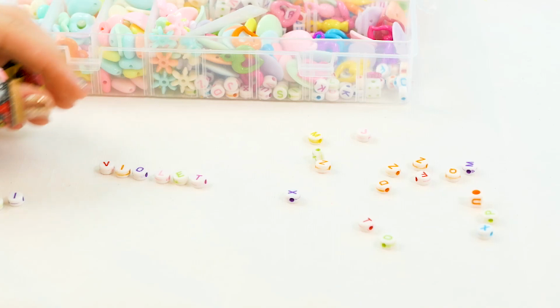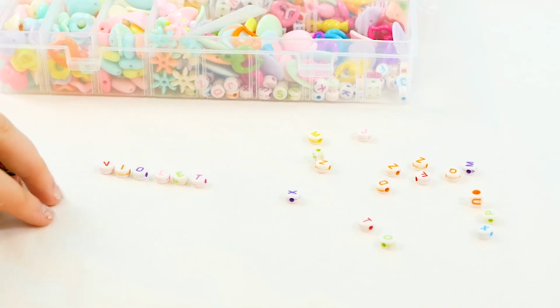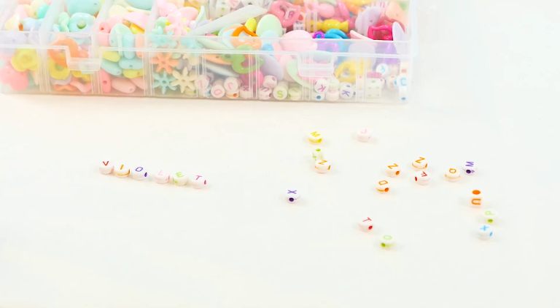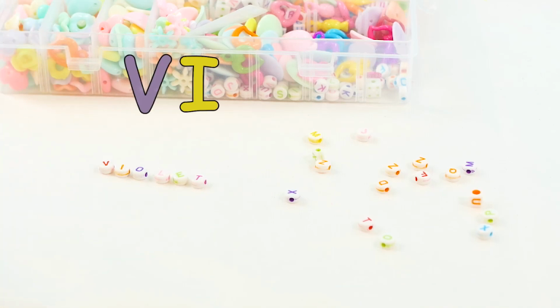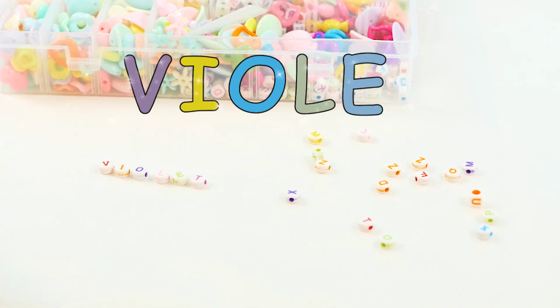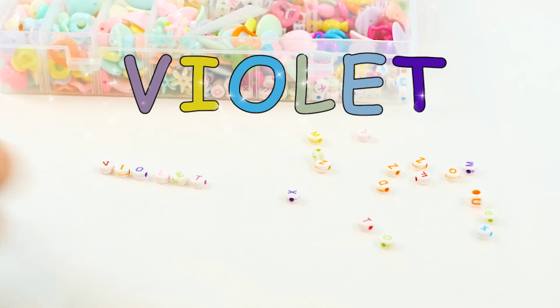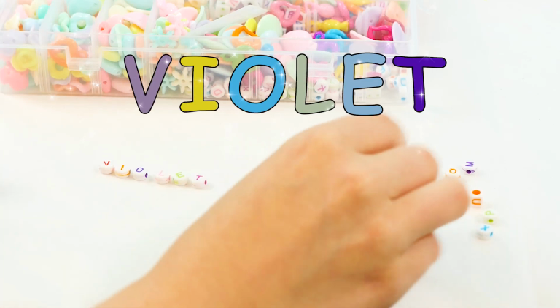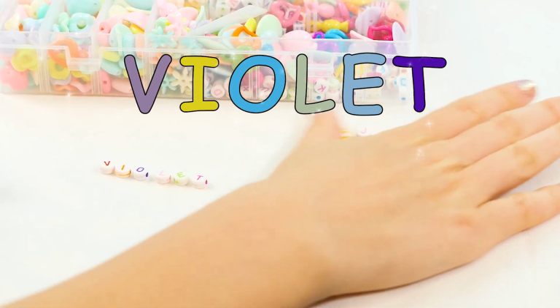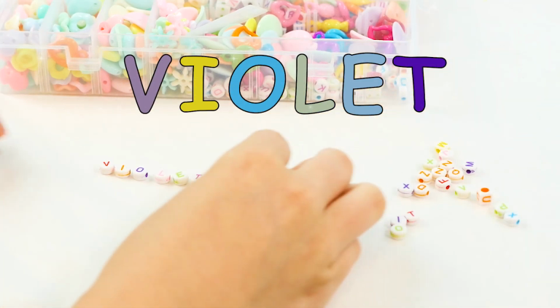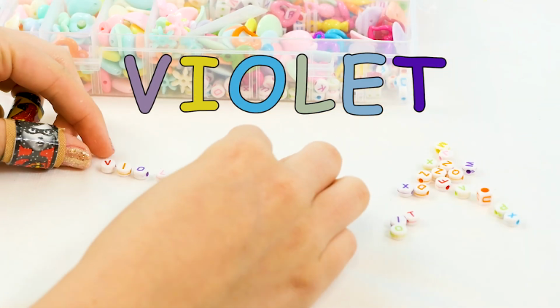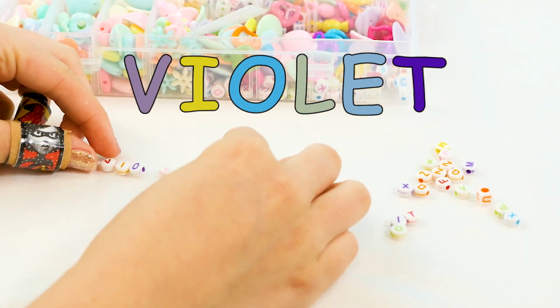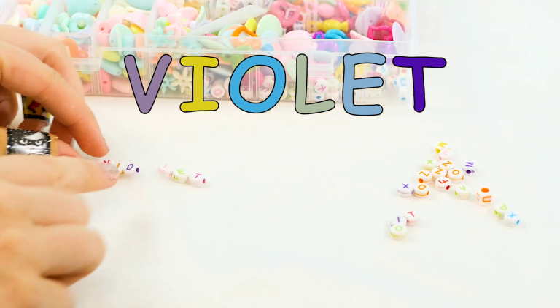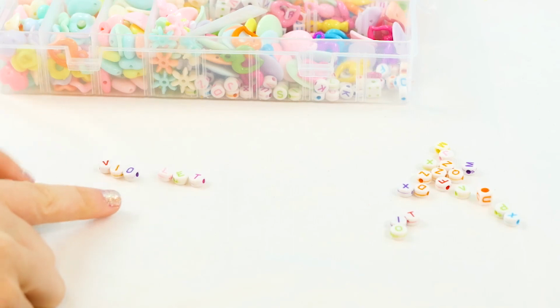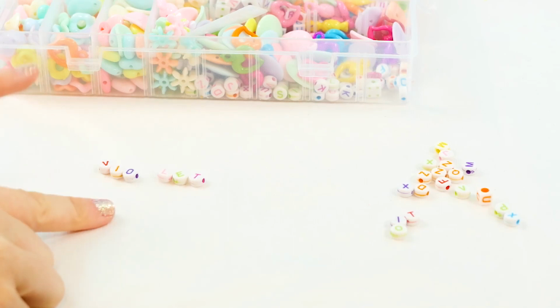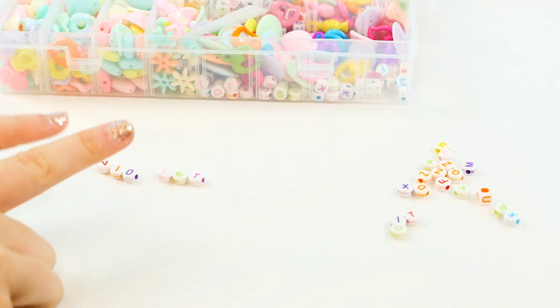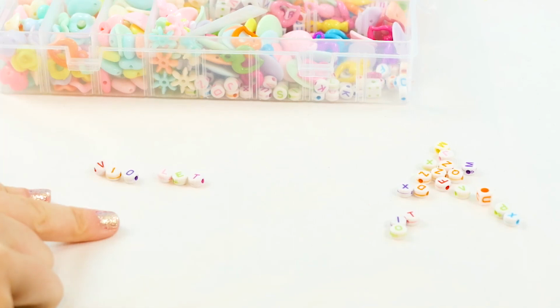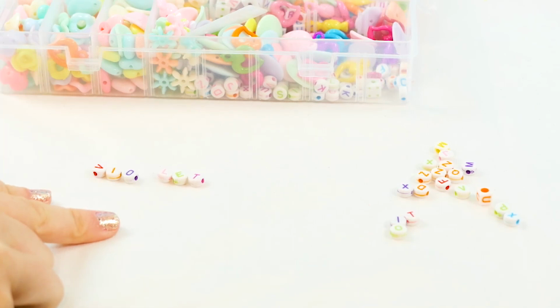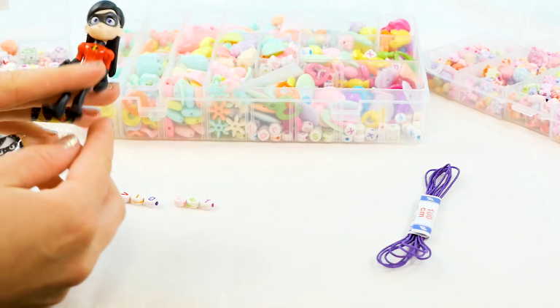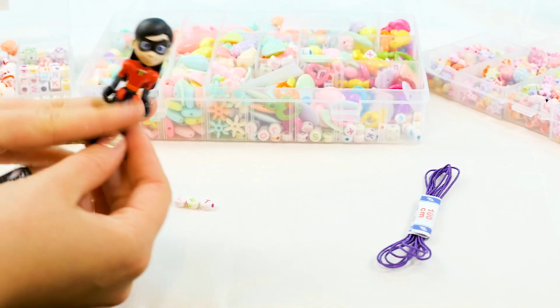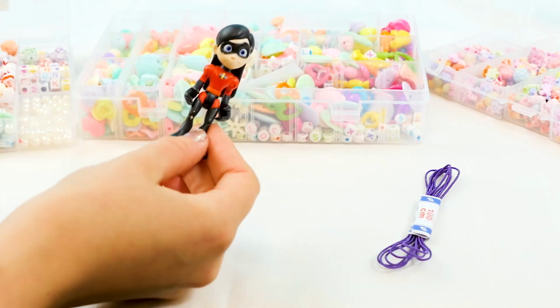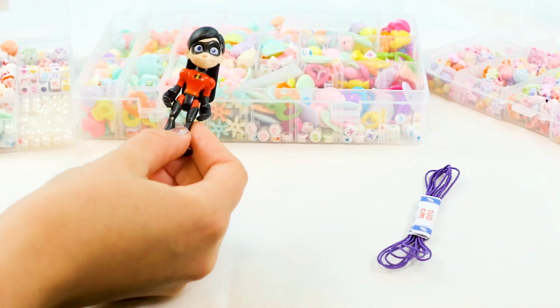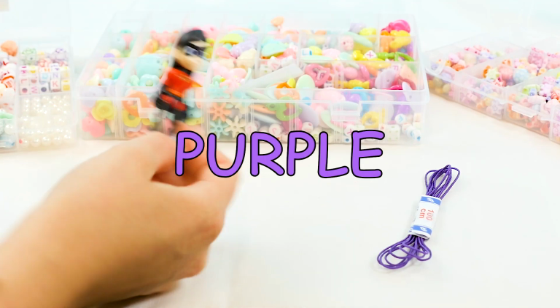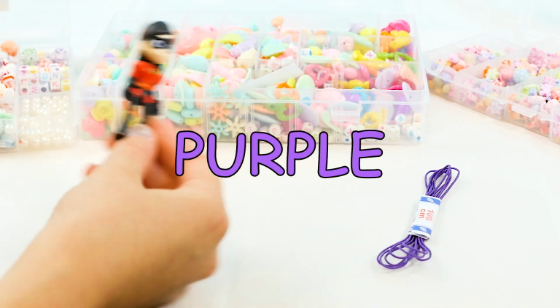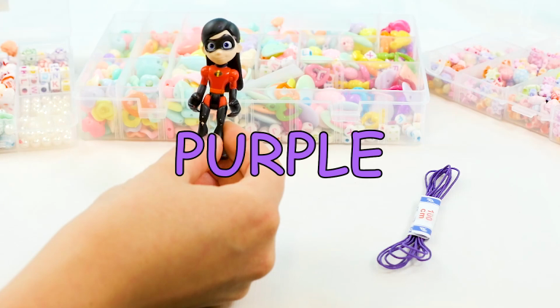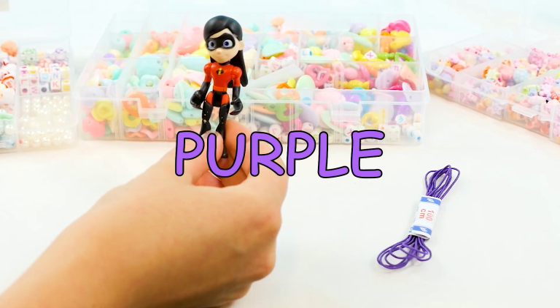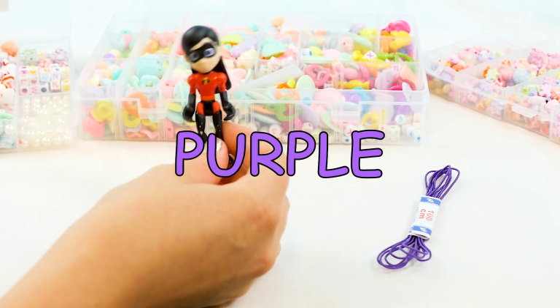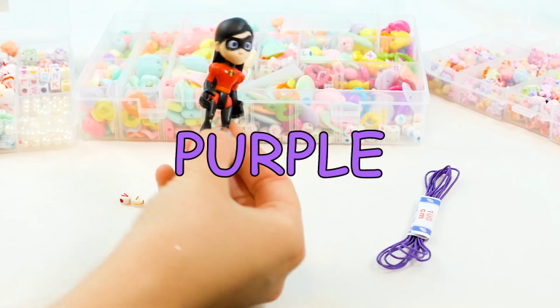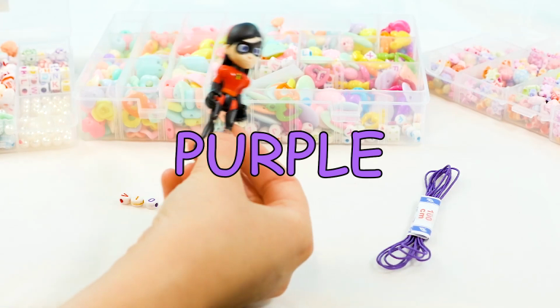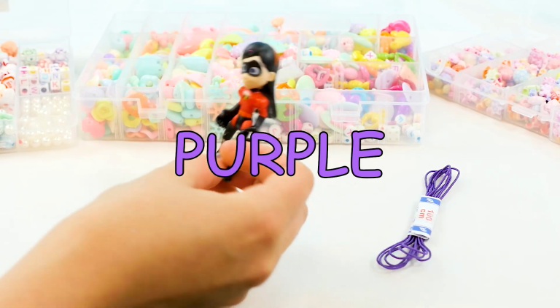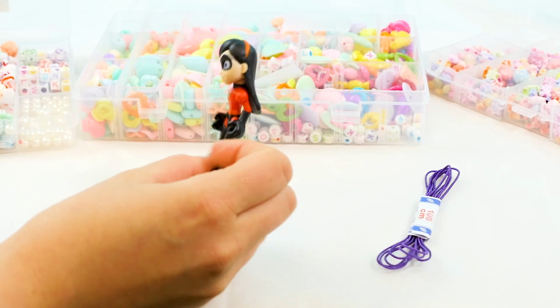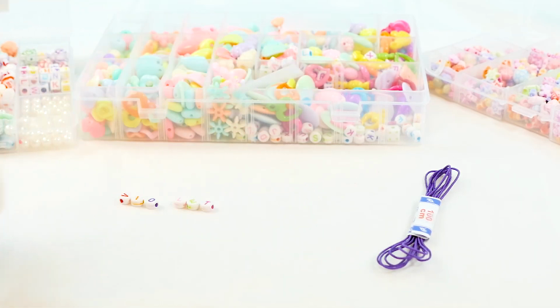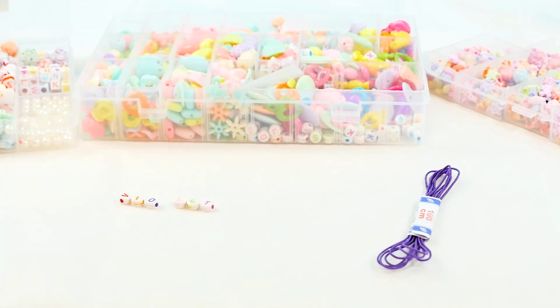The O can be purple, and we'll have an orange, and let's have a red V. All right, so we have Violet. That is her name. Now we have to pick out all of the things that are gonna go with her name. Violet means purple, which means I want my bracelet to be entirely purple. Let's pick out some cute purple beads.